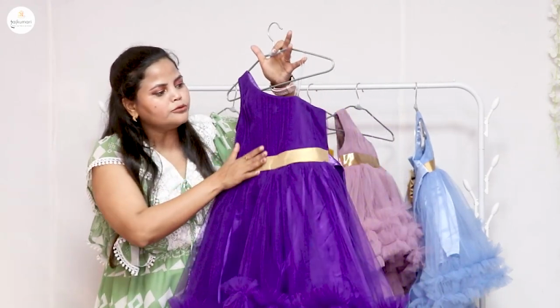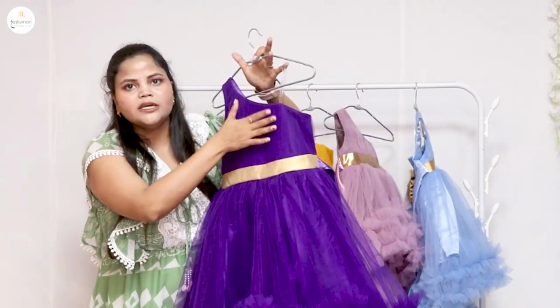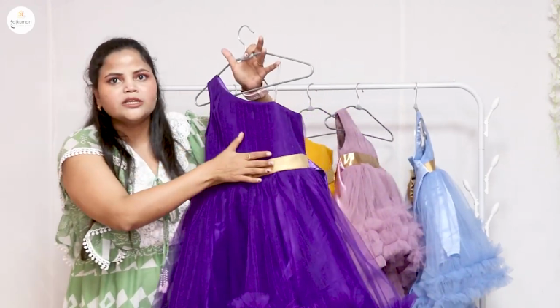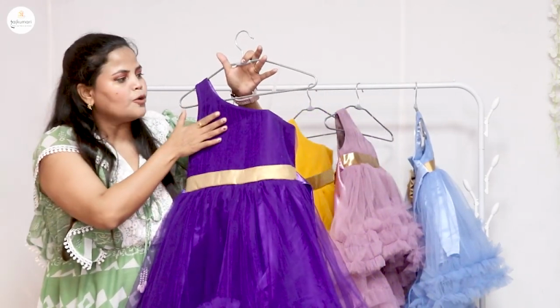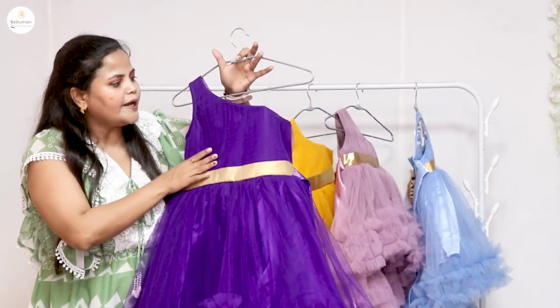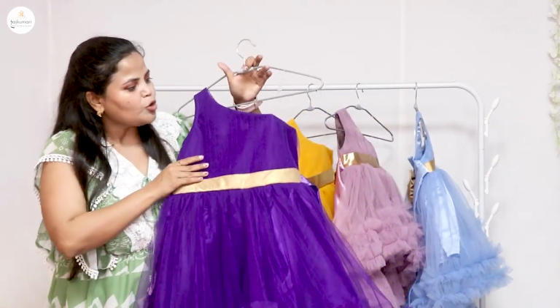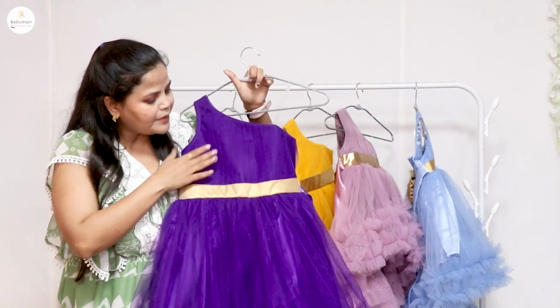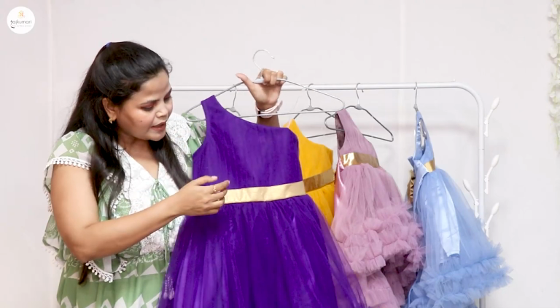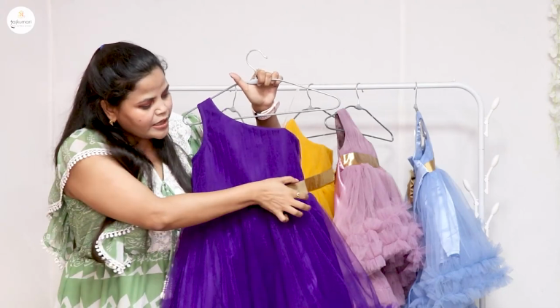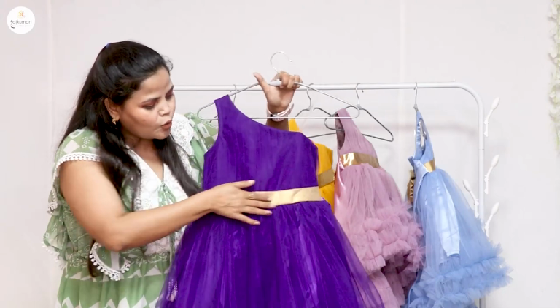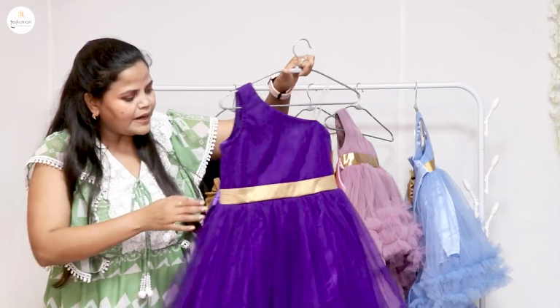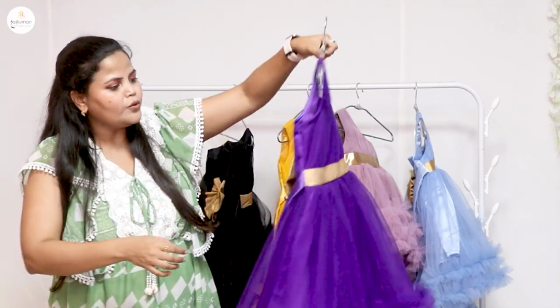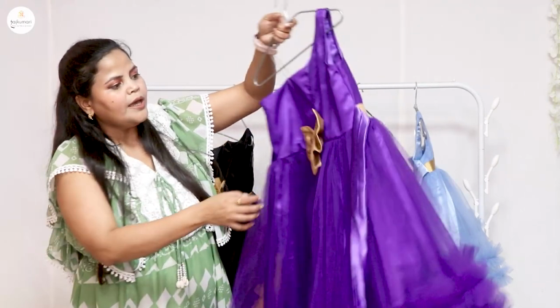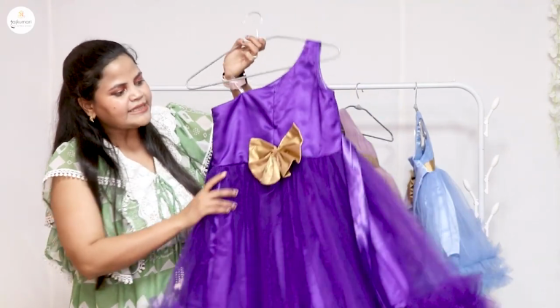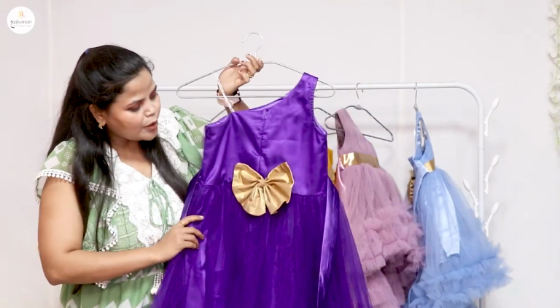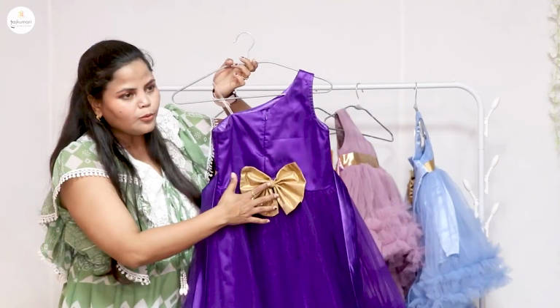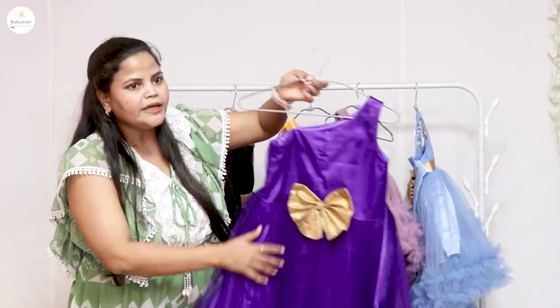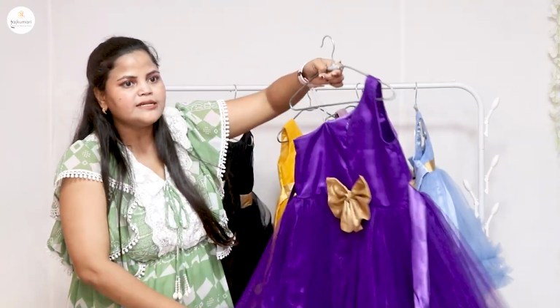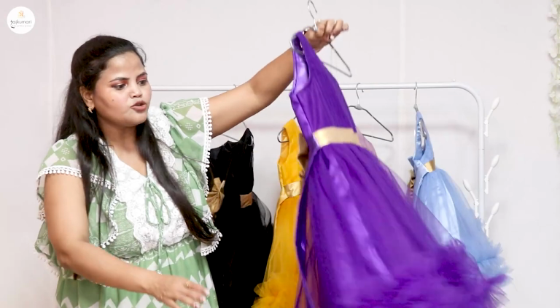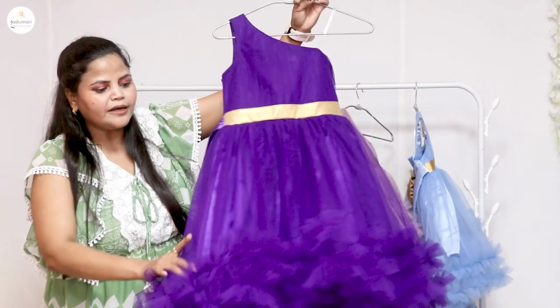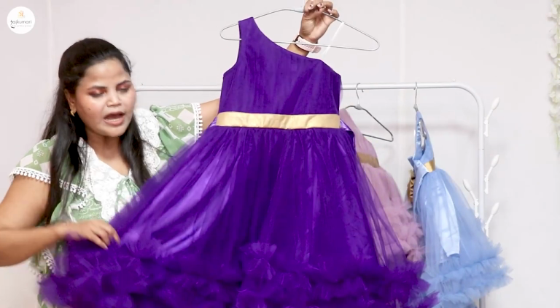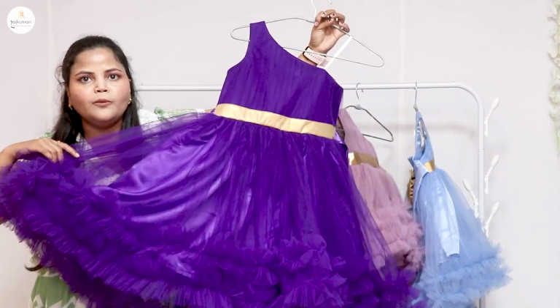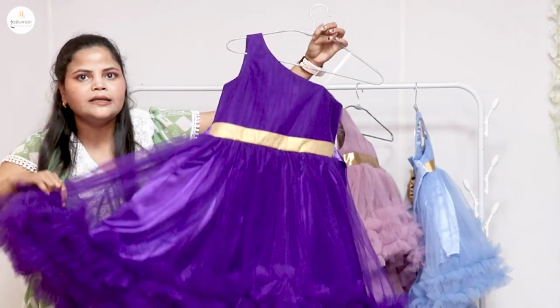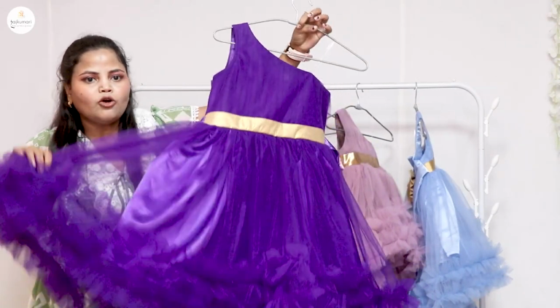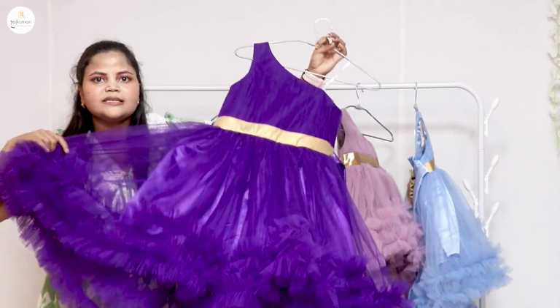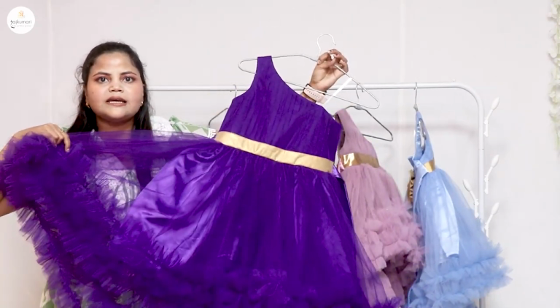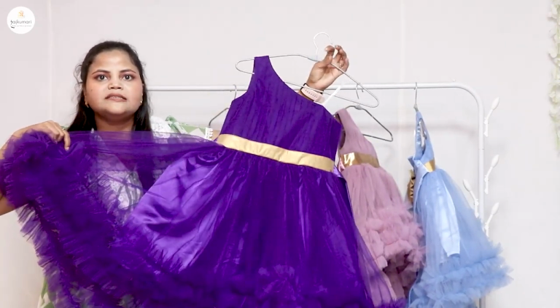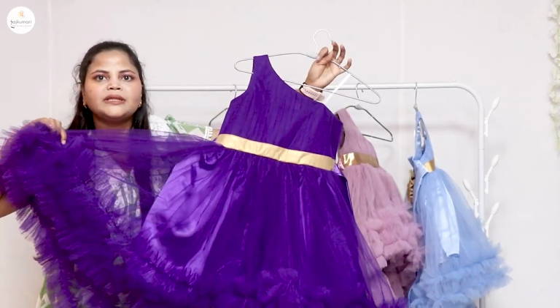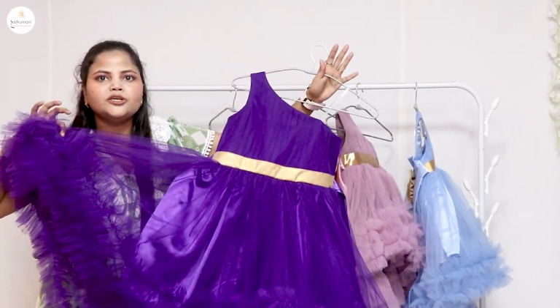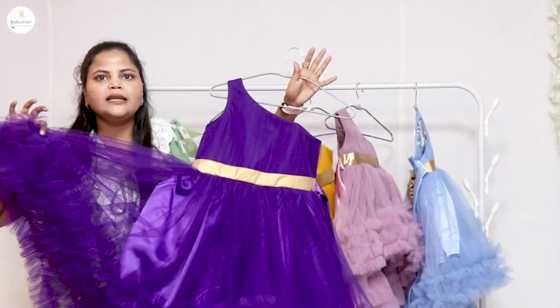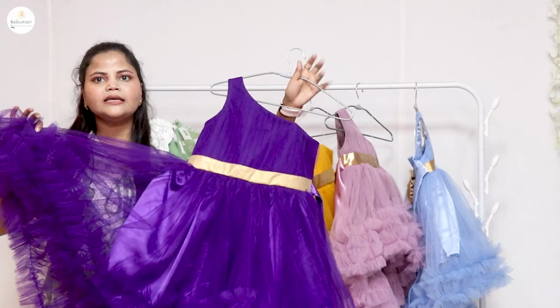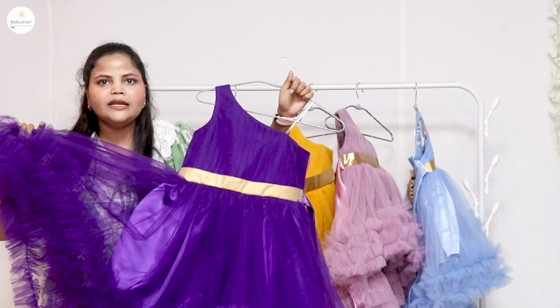This dress is very beautiful. We have draping and a golden belt, and on the back side is a golden bow. This dress is a high-low pattern. All of the sizes are available from 0 to 7 years.